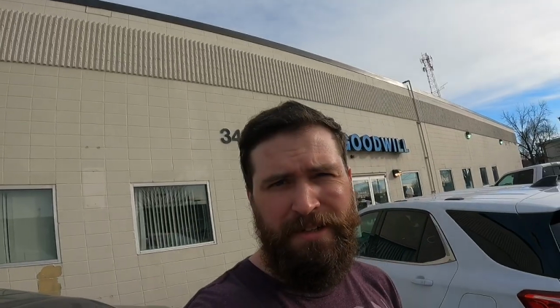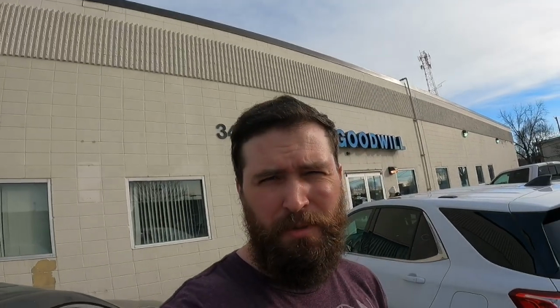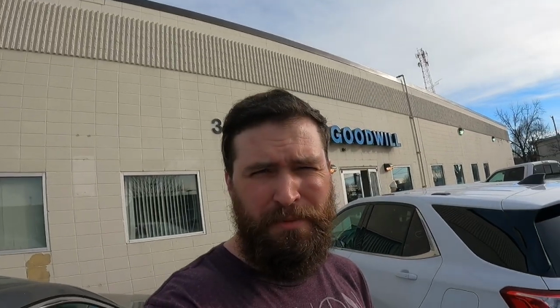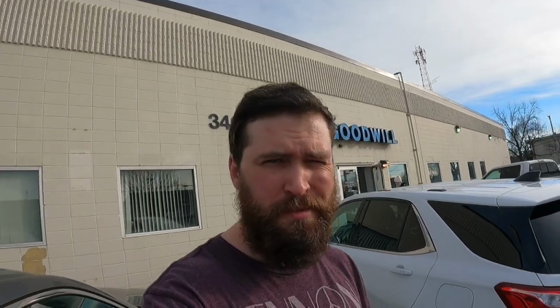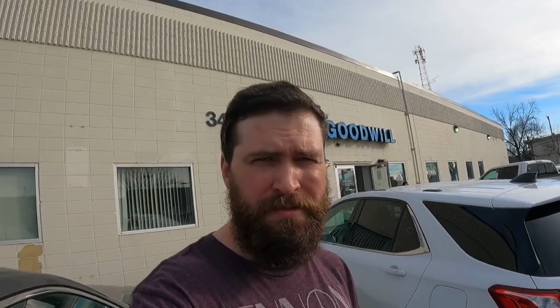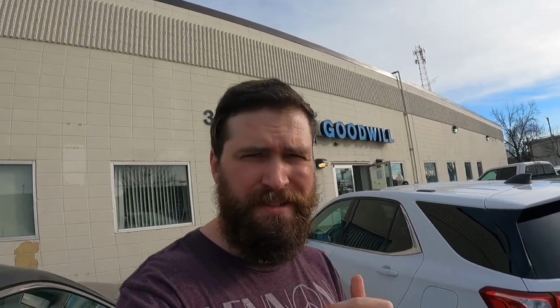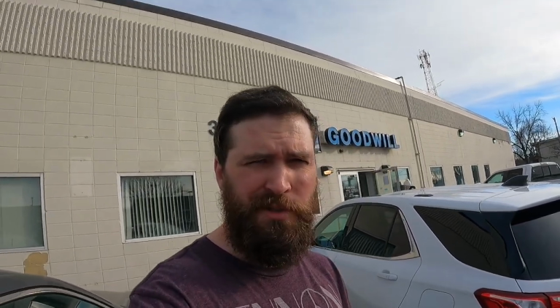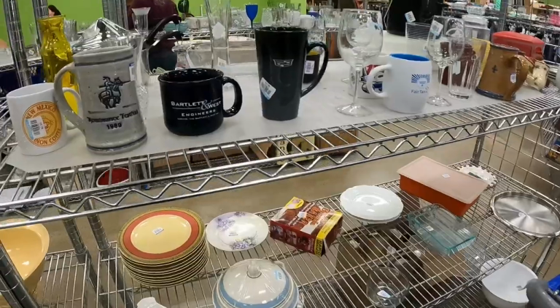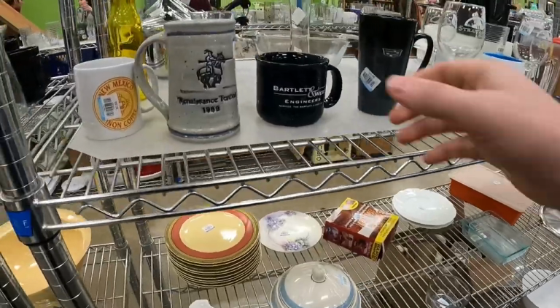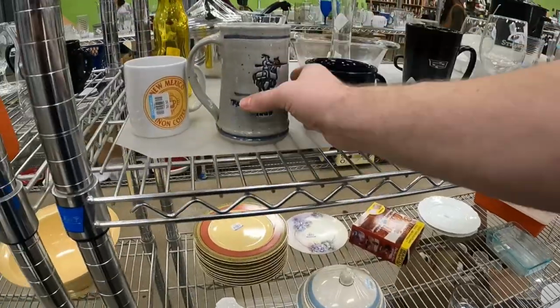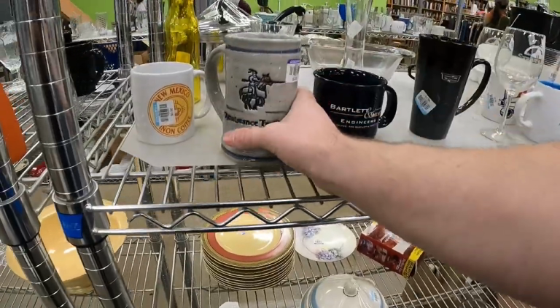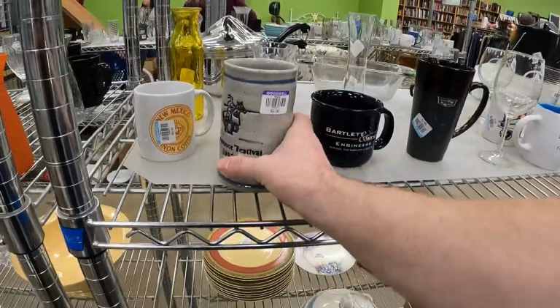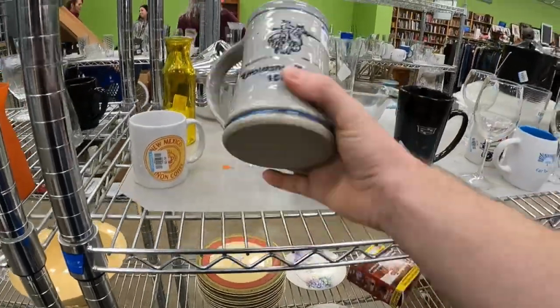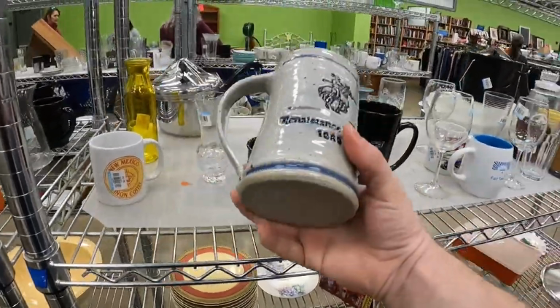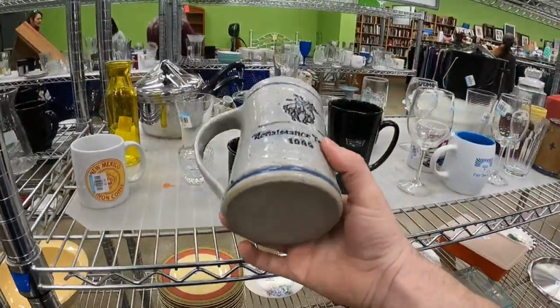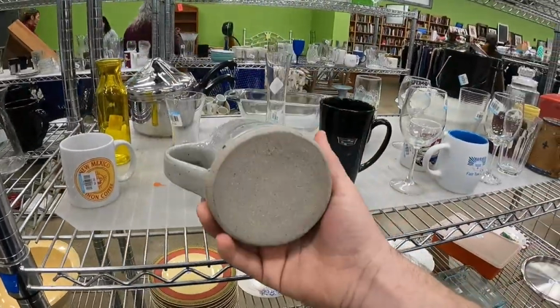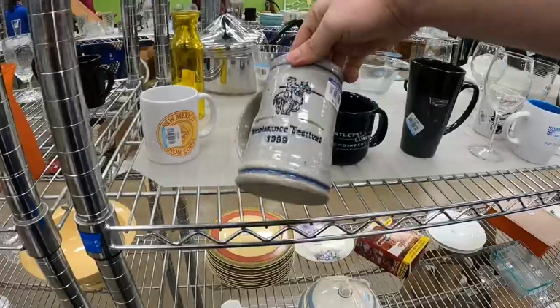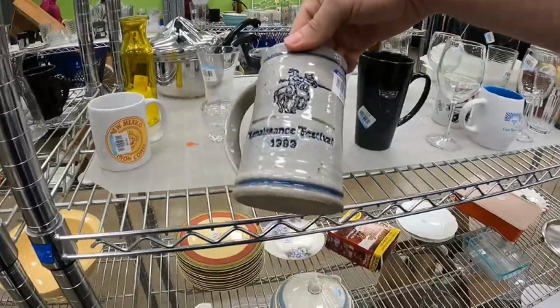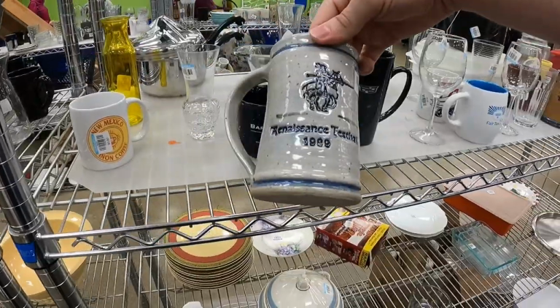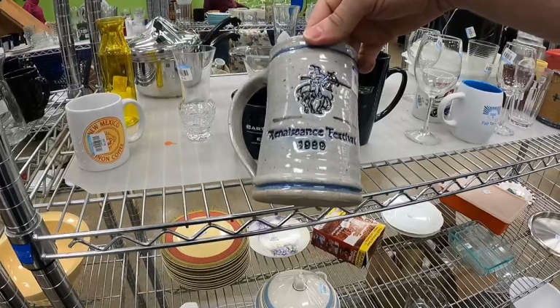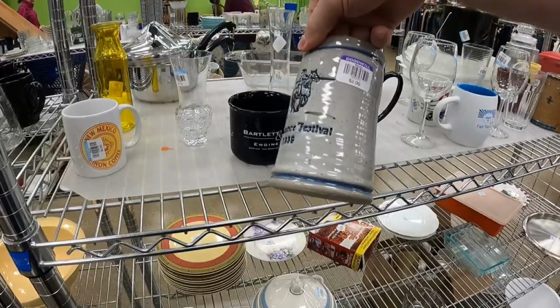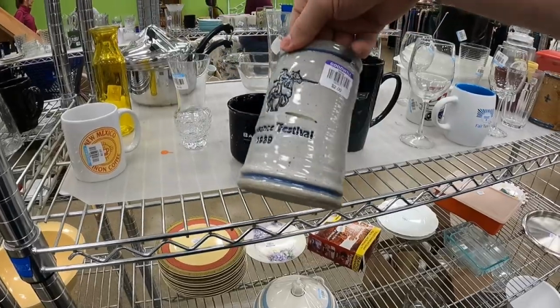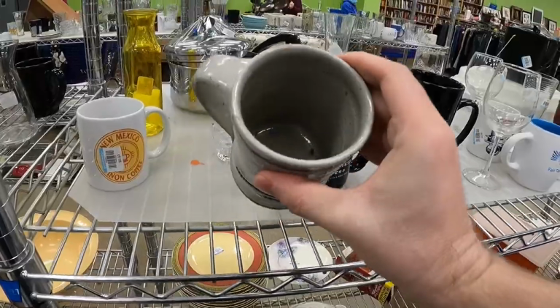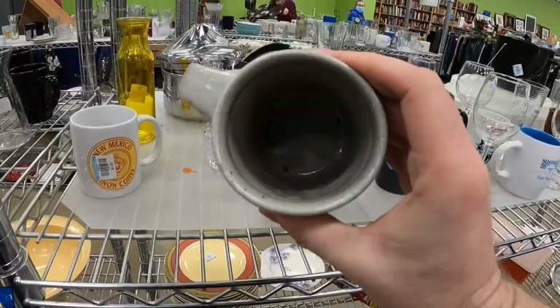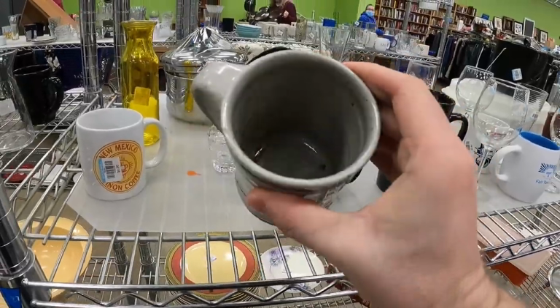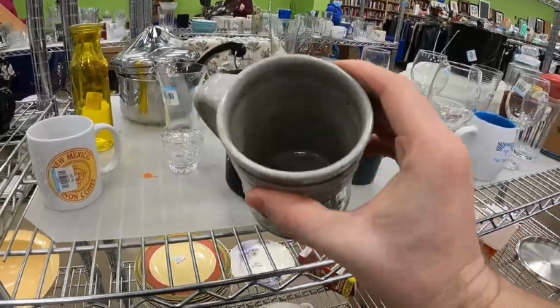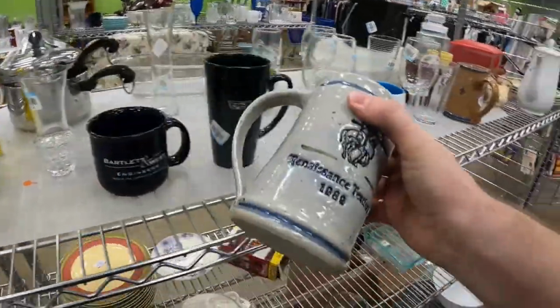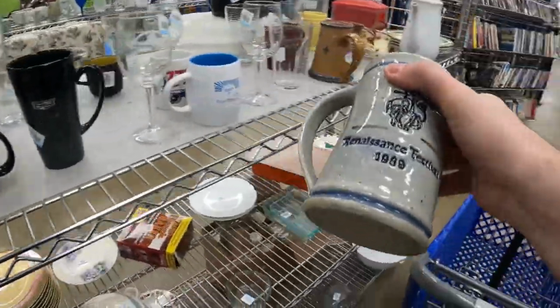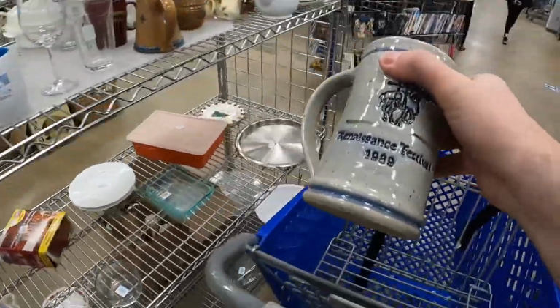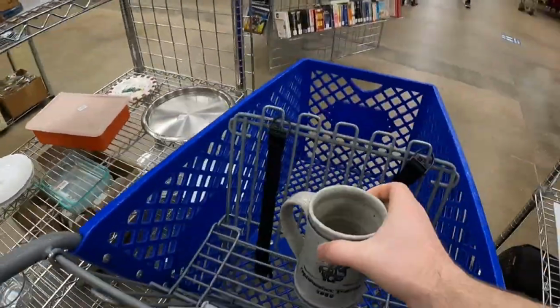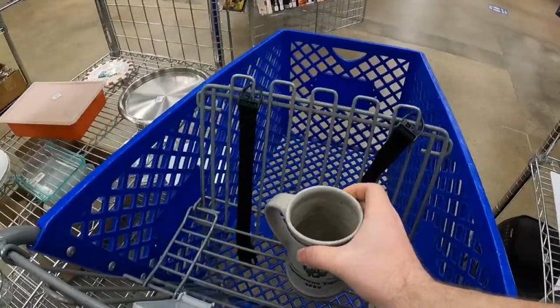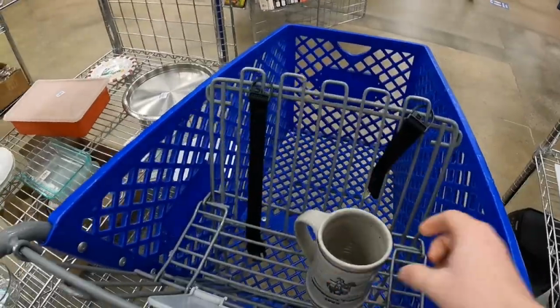We decided to come to Goodwill to see if we can find some more stuff. Lately I've been messing around with these little renaissance festival mugs — I'm not sure how well they really sell, I think they just maybe take a long time. This one was two dollars so we're going to try it out.